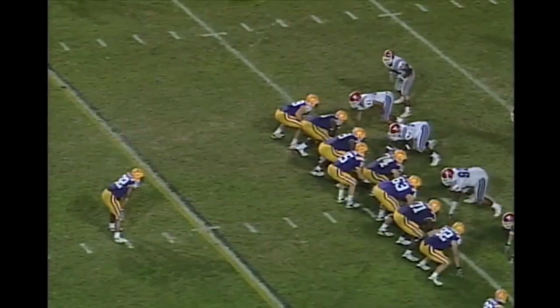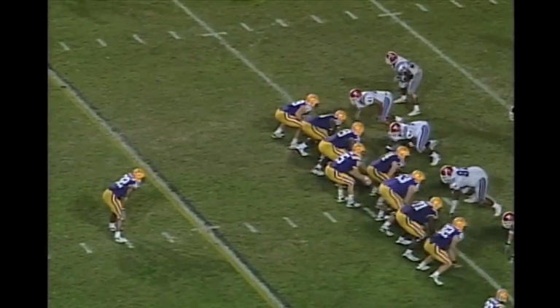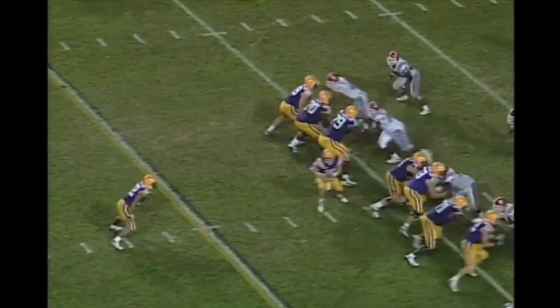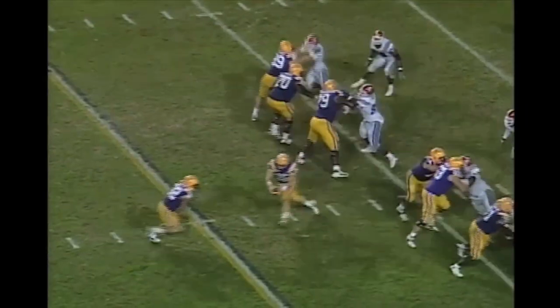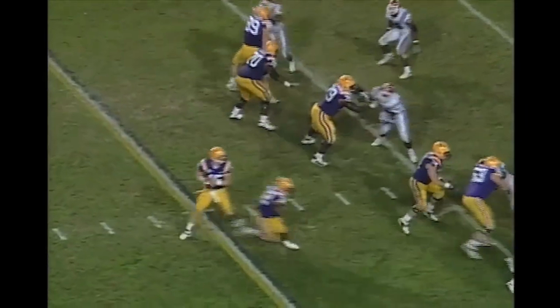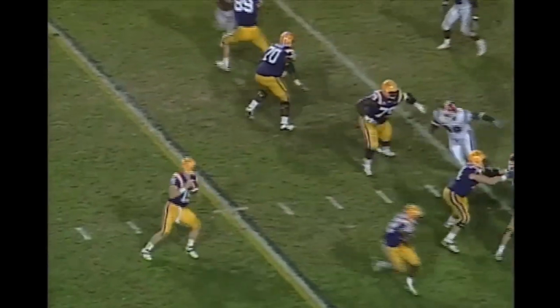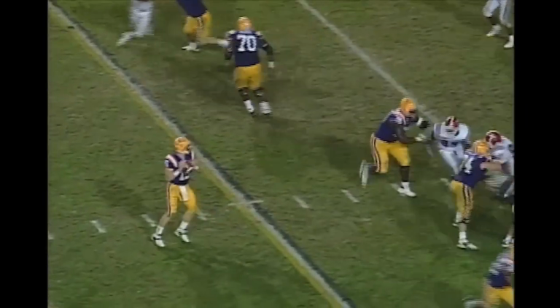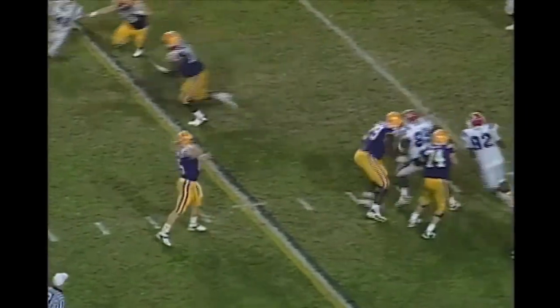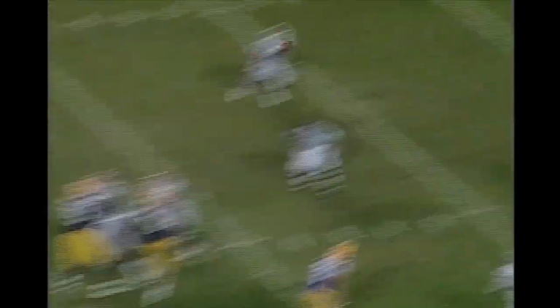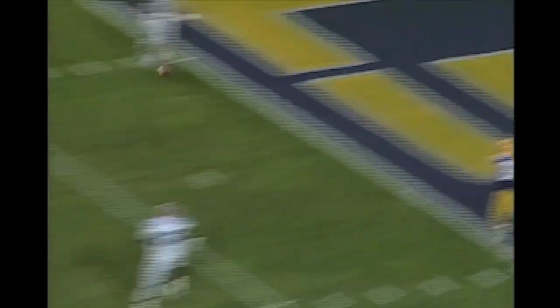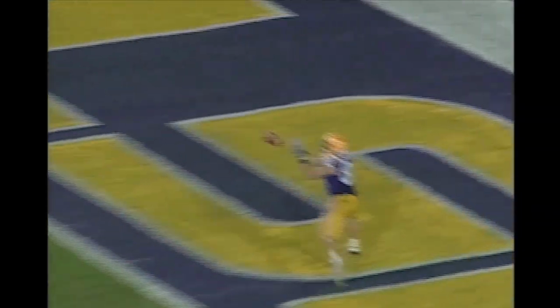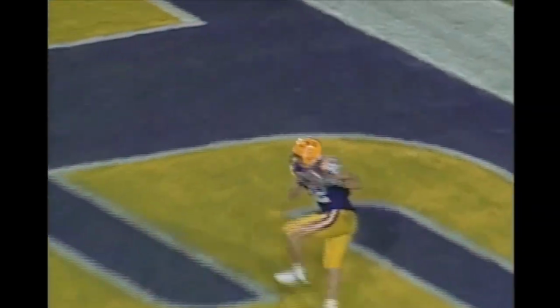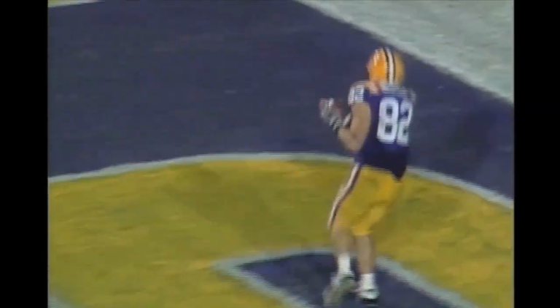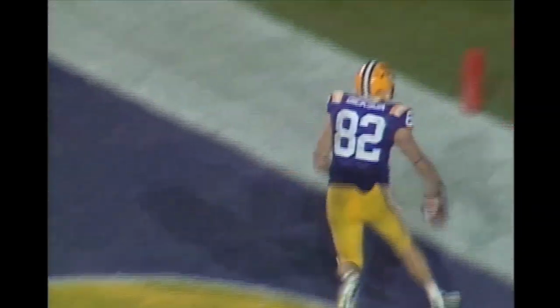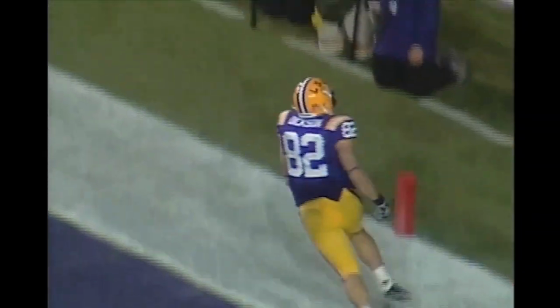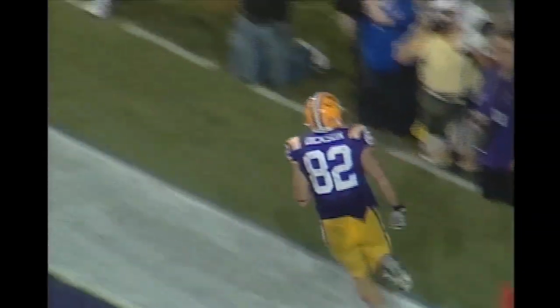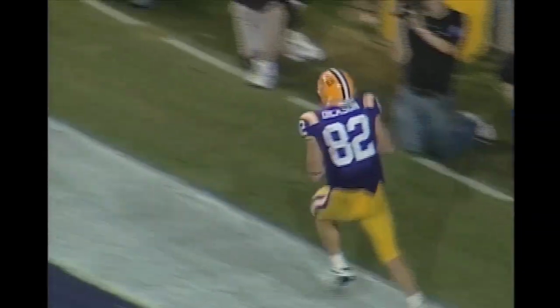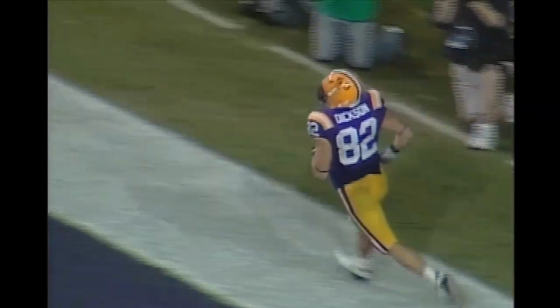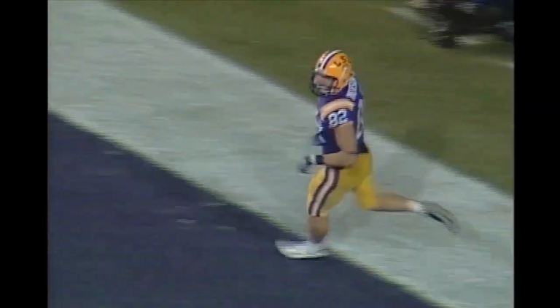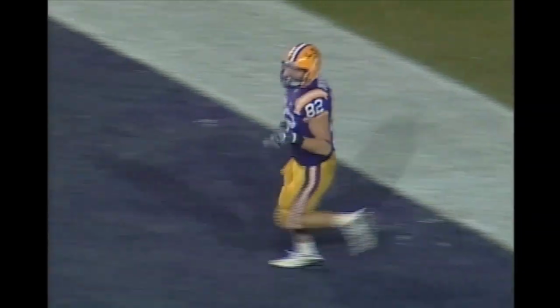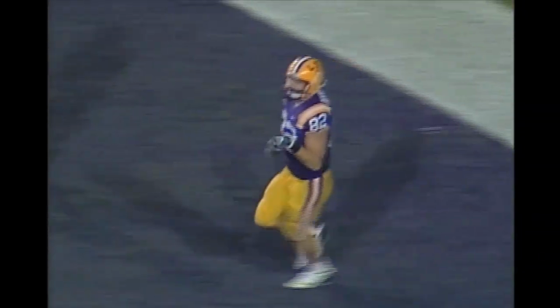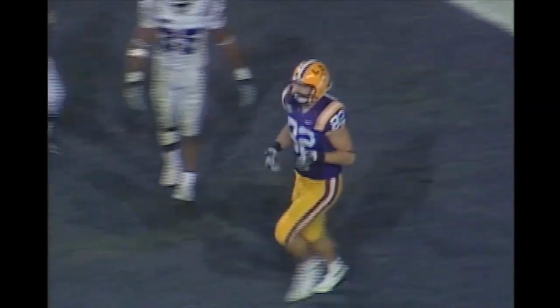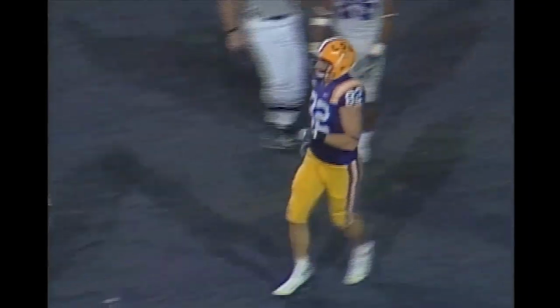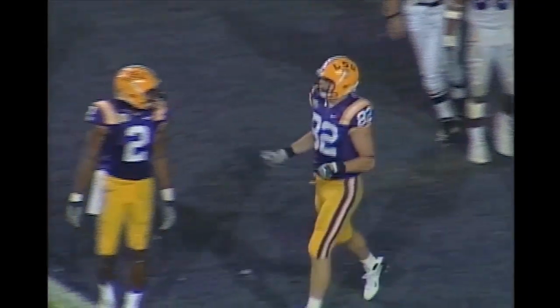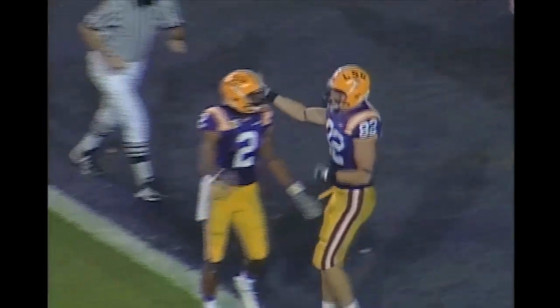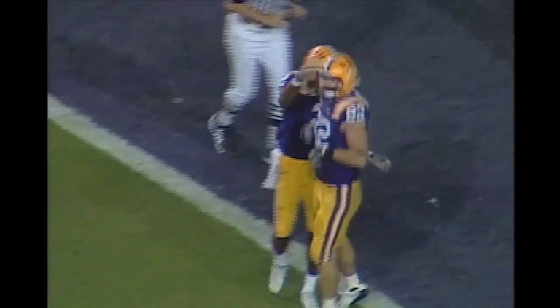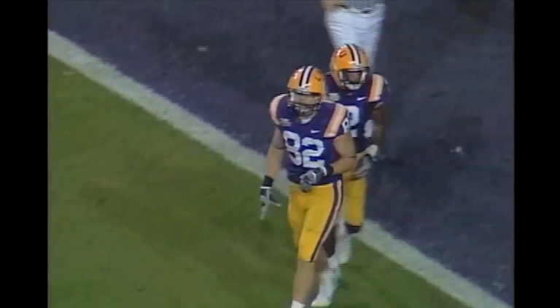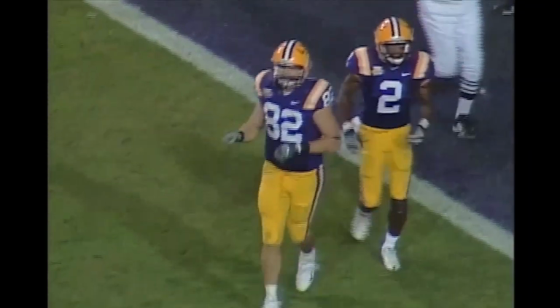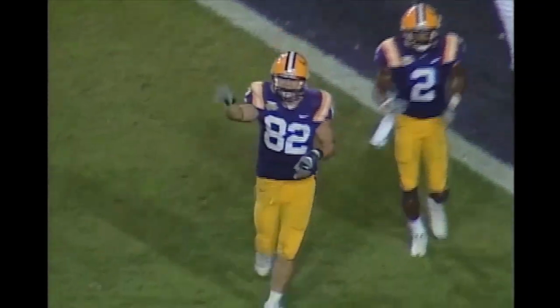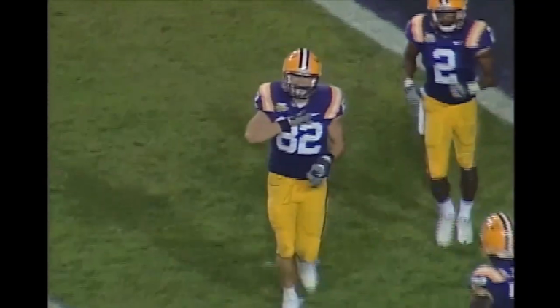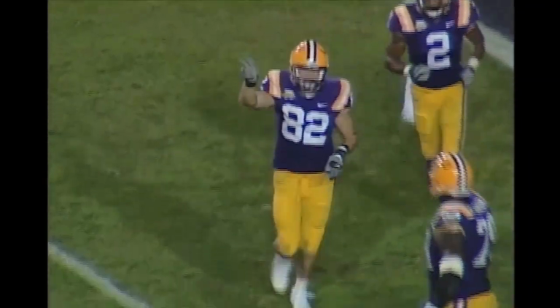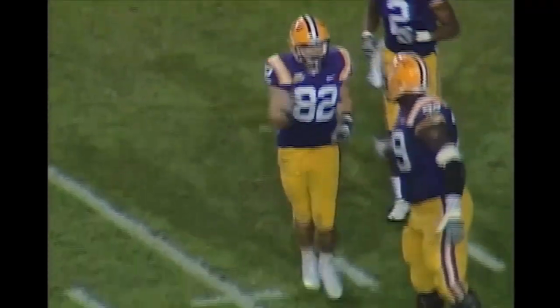Receivers on both sides. Scott the lone running back. Play-action fake, Flynn wants to throw — wide open — Dixon touchdown! Oh, that looks so easy. He was wide open in the end zone, and LSU now is delivering the knockout punch.